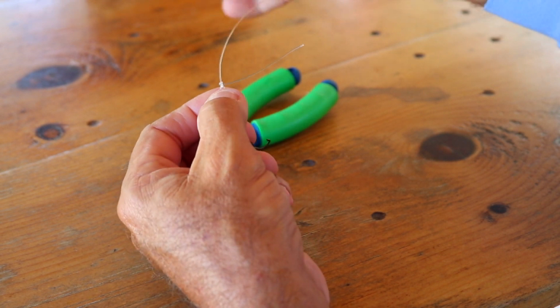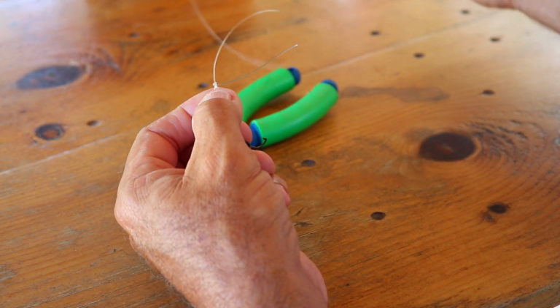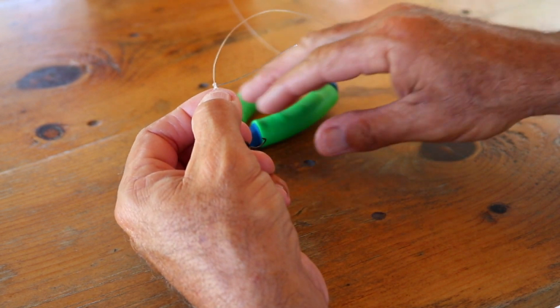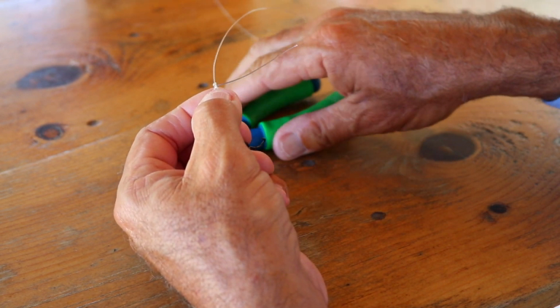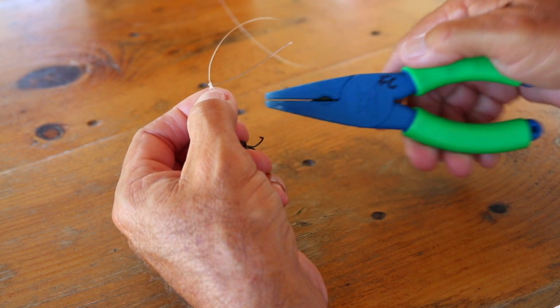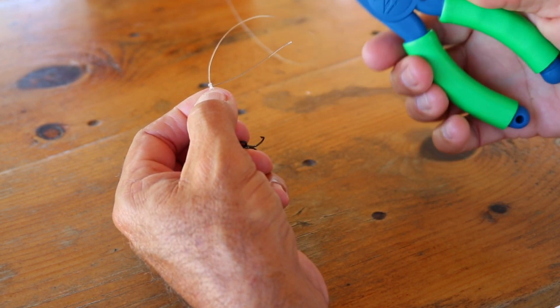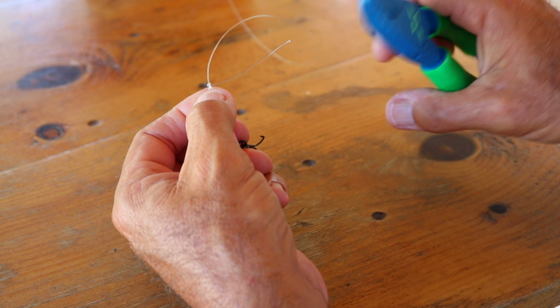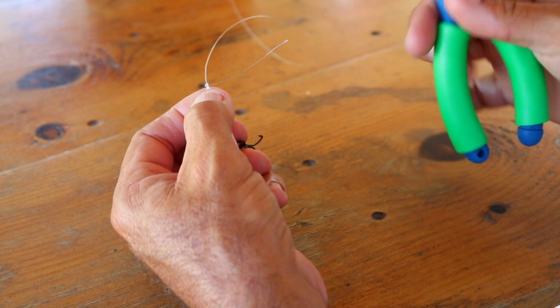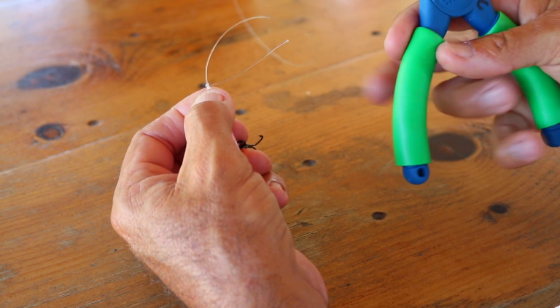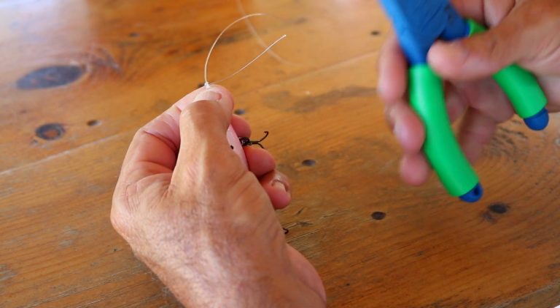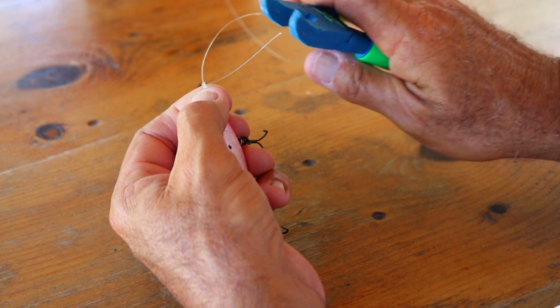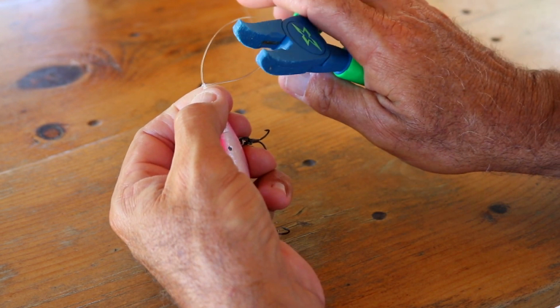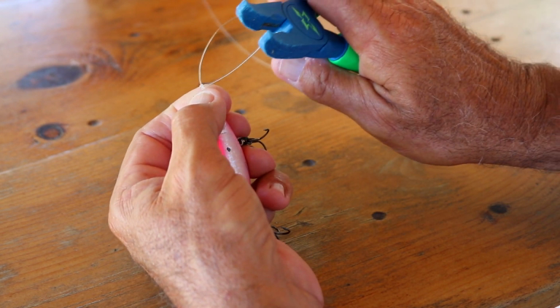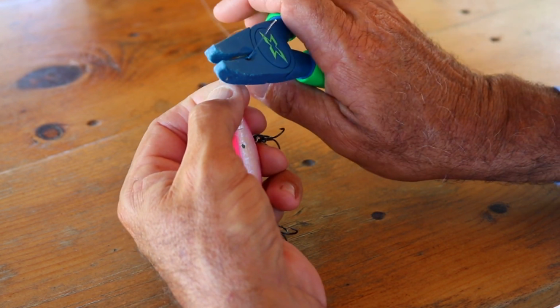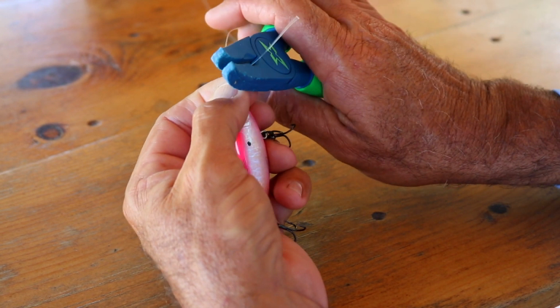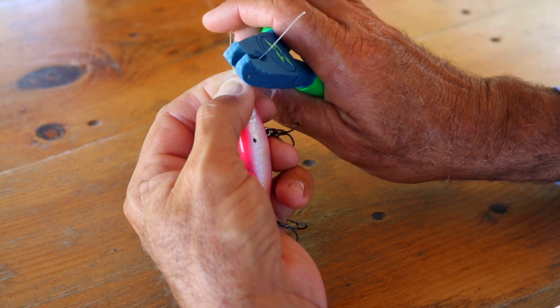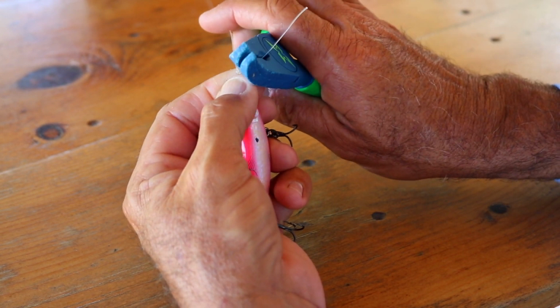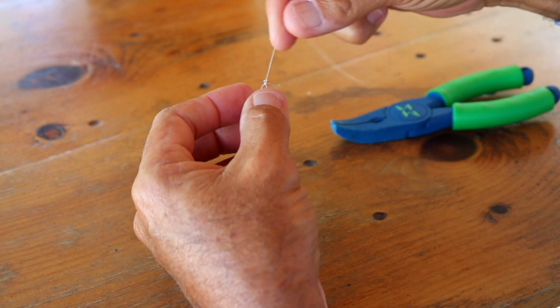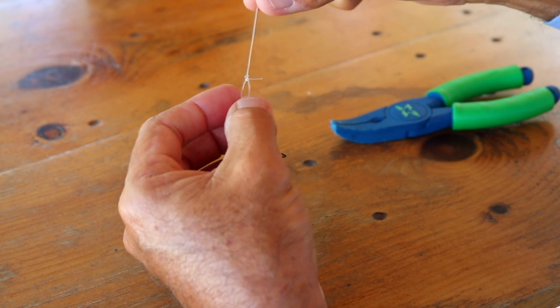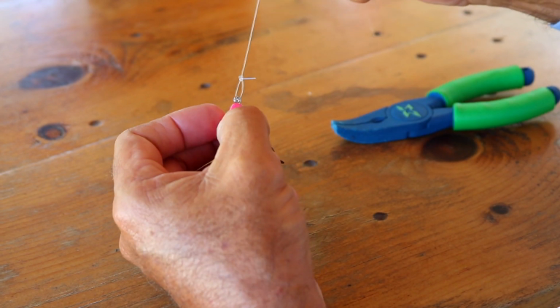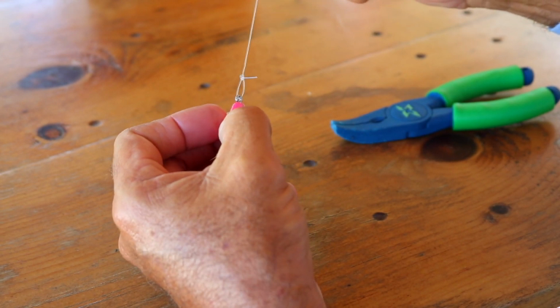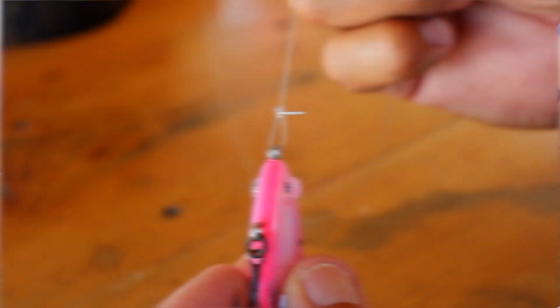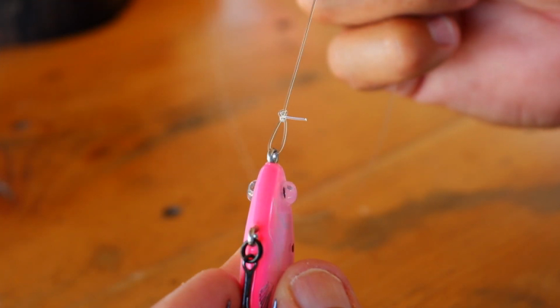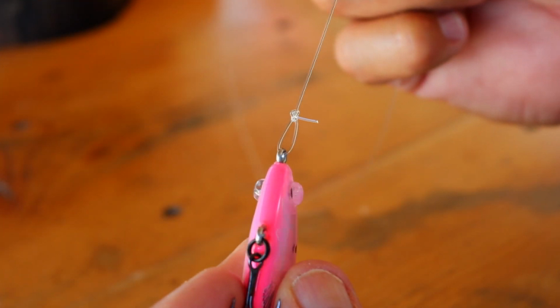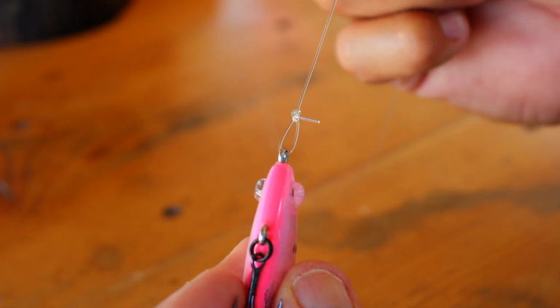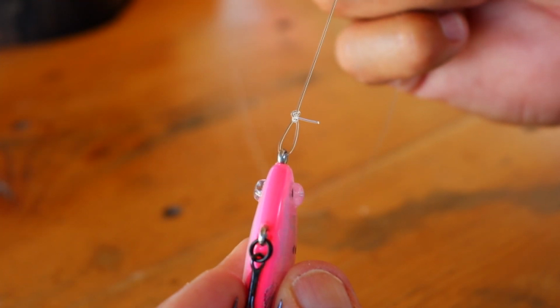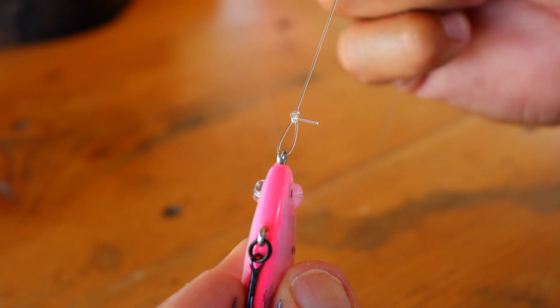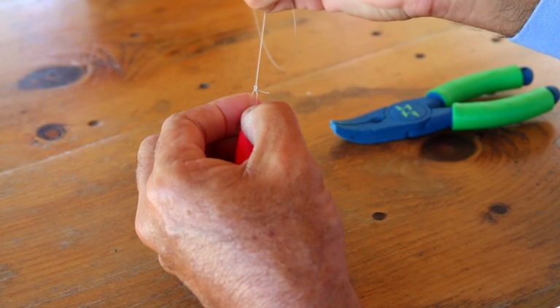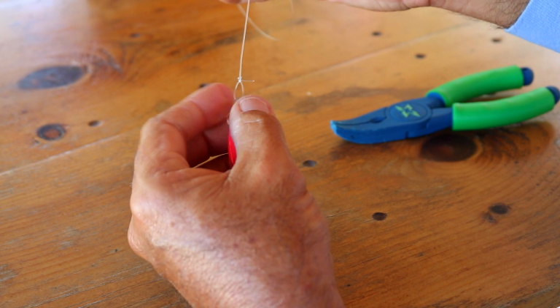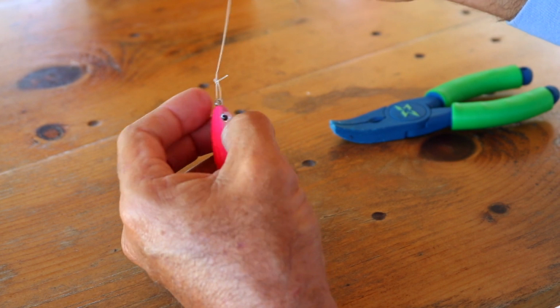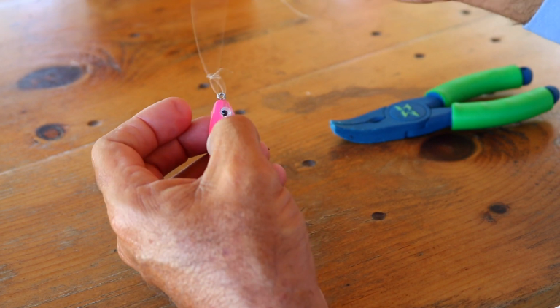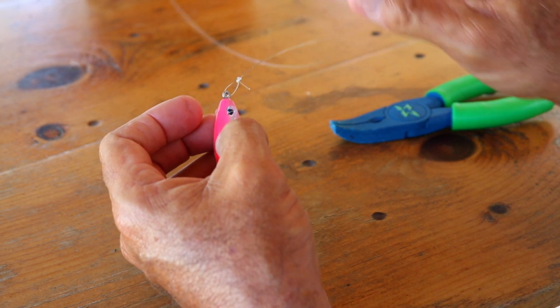Then you're just going to take the pliers and cut yourself a decent tag length on this. It's okay to leave that much tag — it's not a big problem. It is not going to slip. That's why we call it the non-slip loop knot.